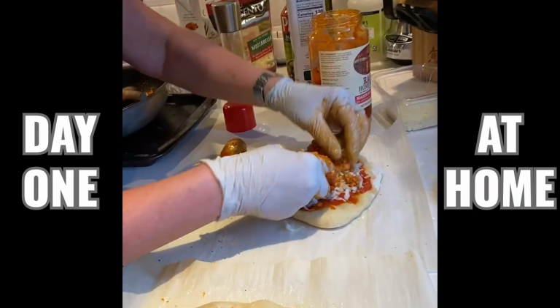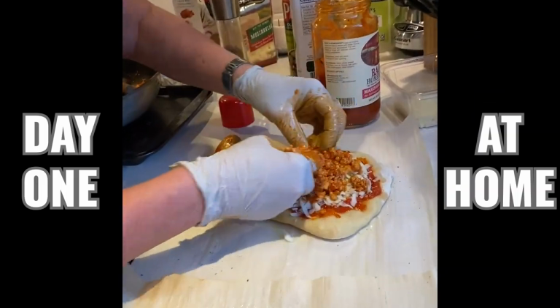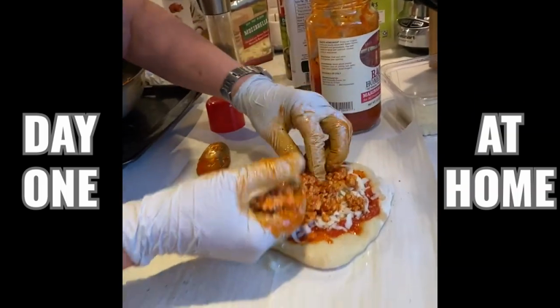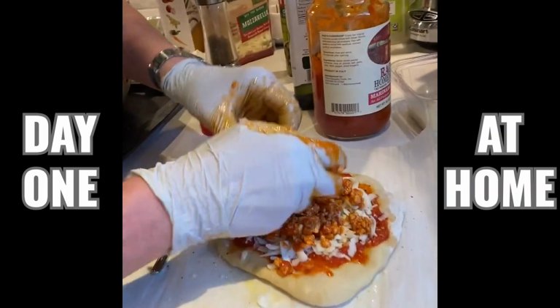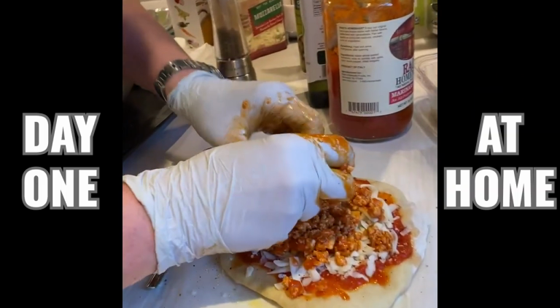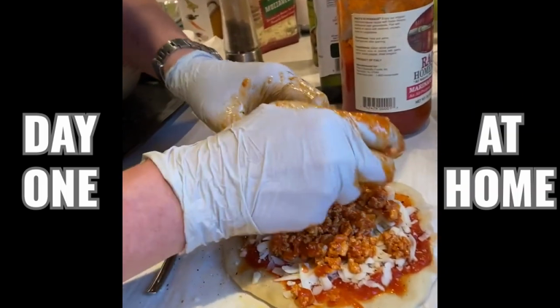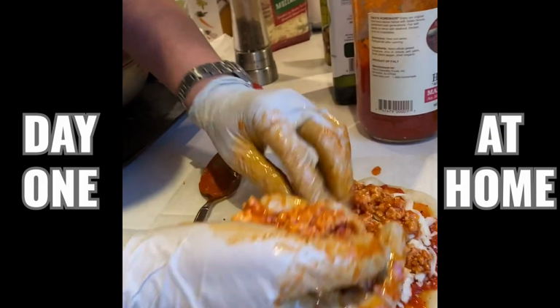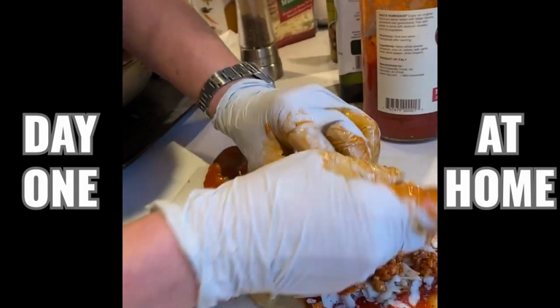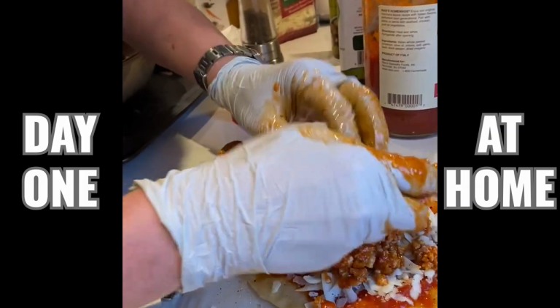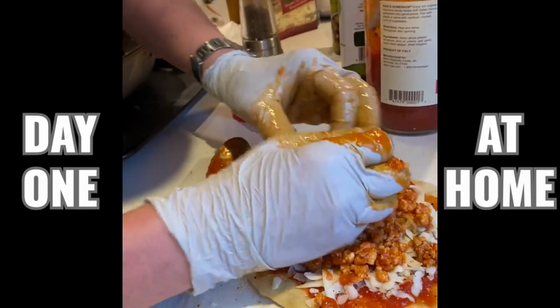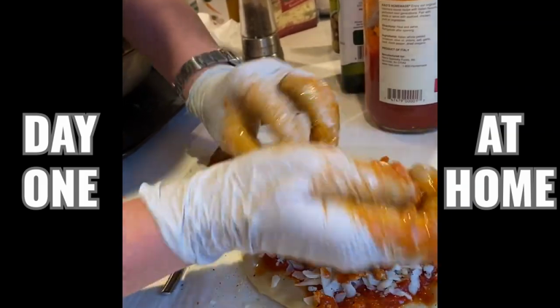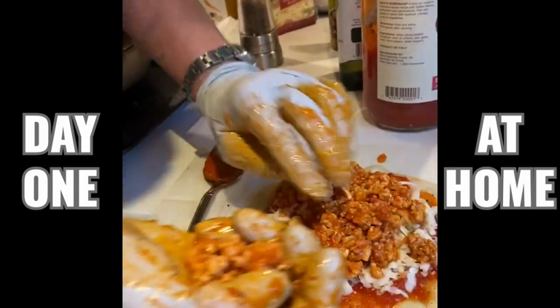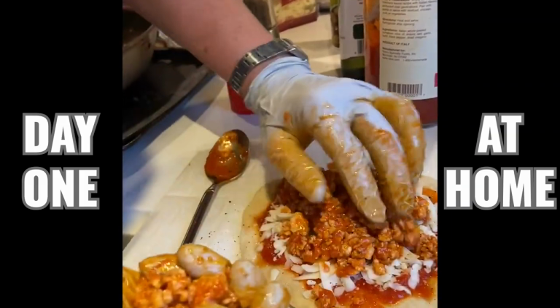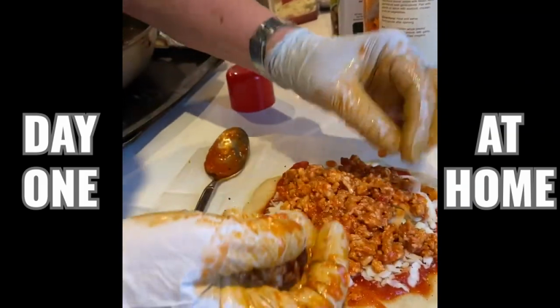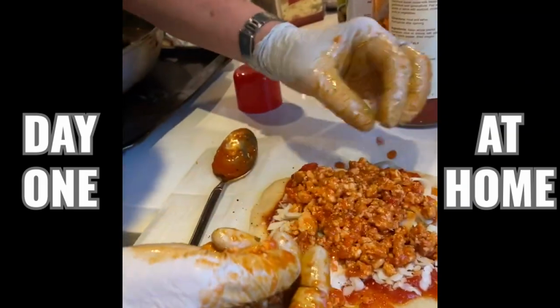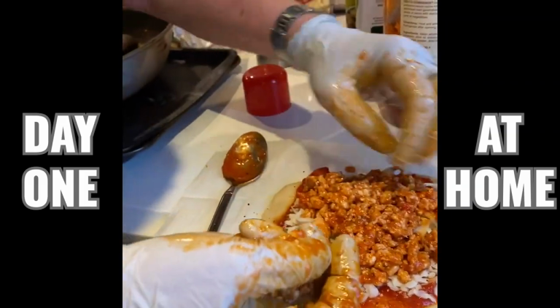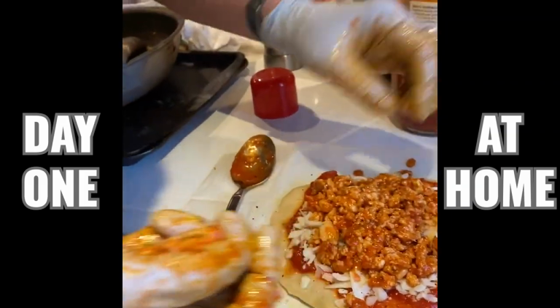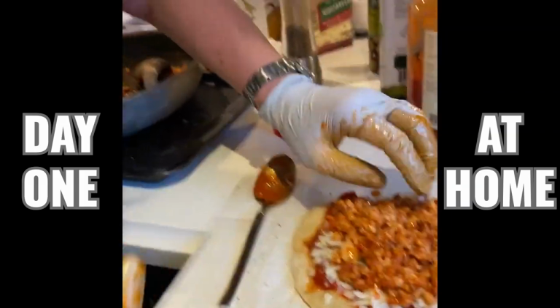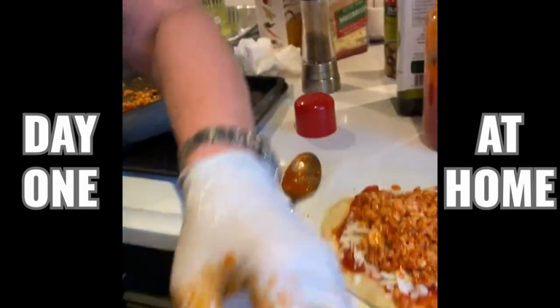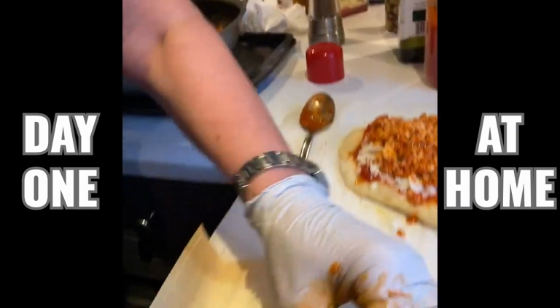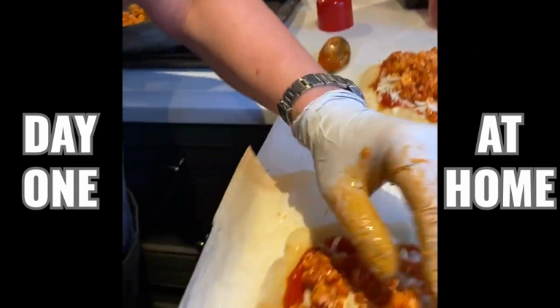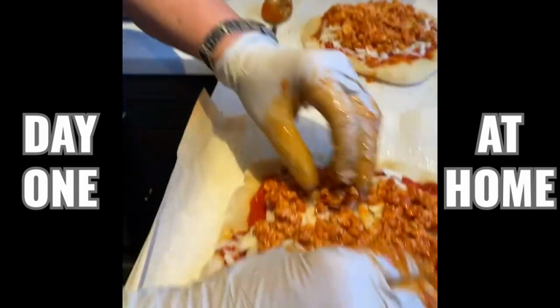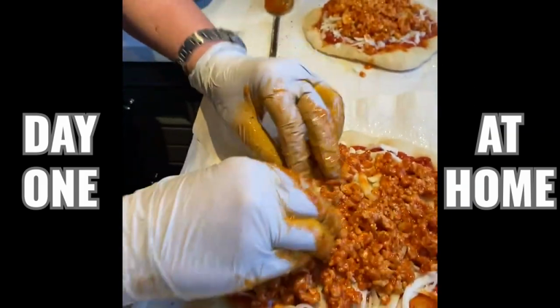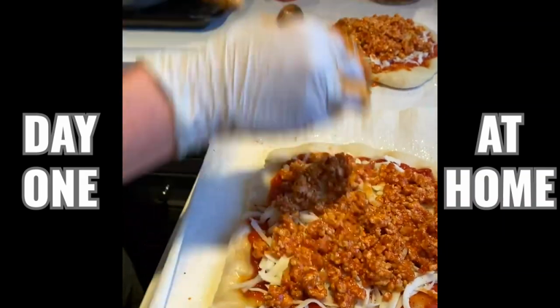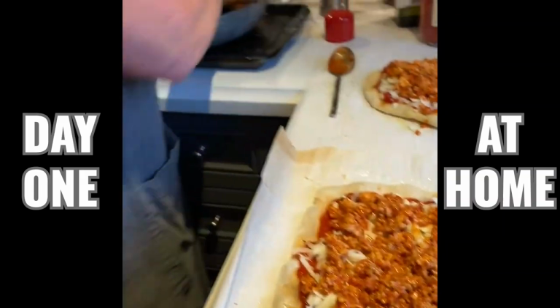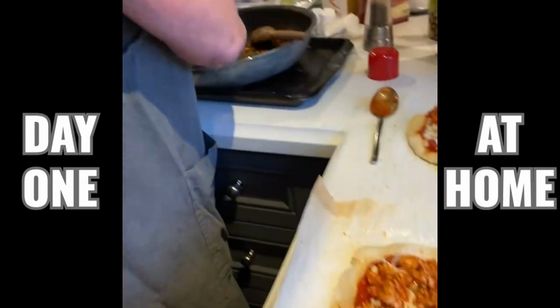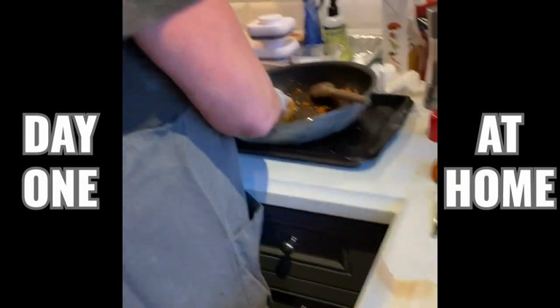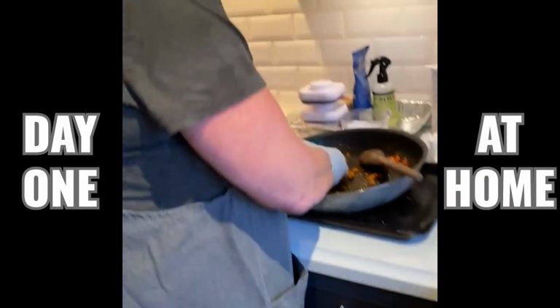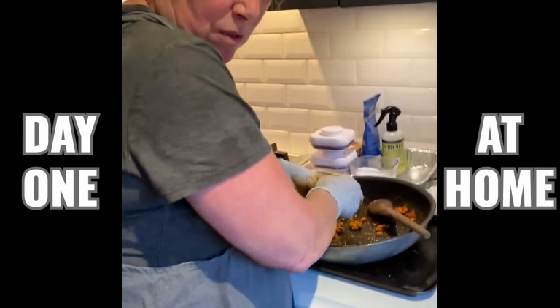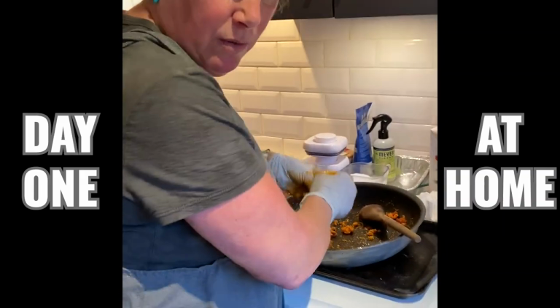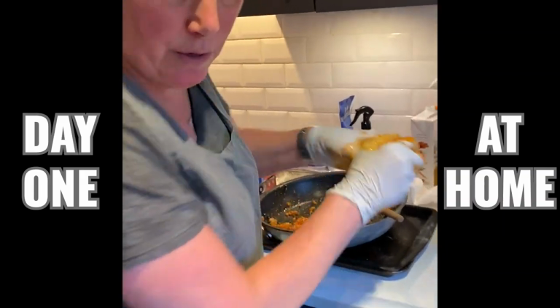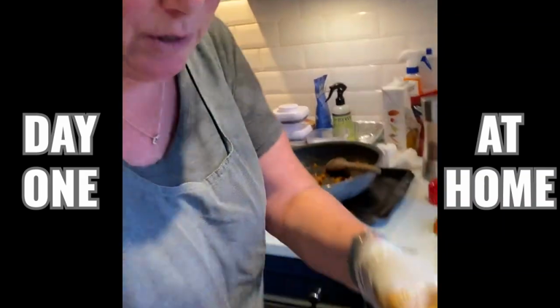So that's where we get that kind of wet texture — it's from the sauce. I think it looks pretty good.